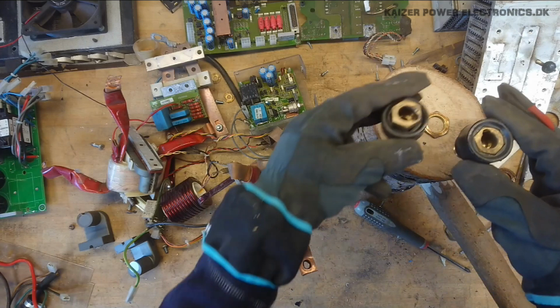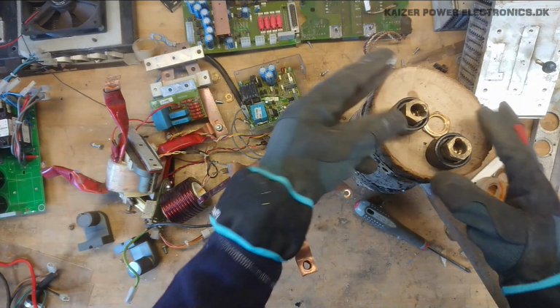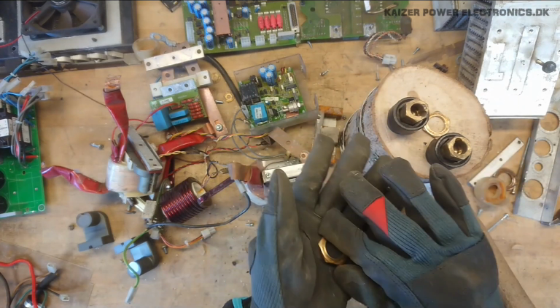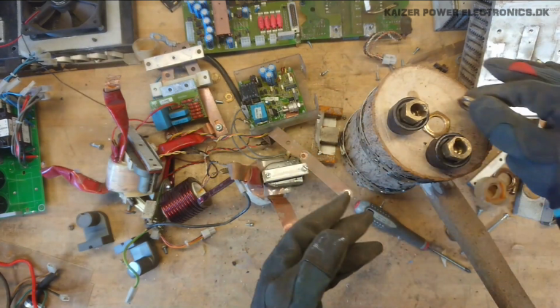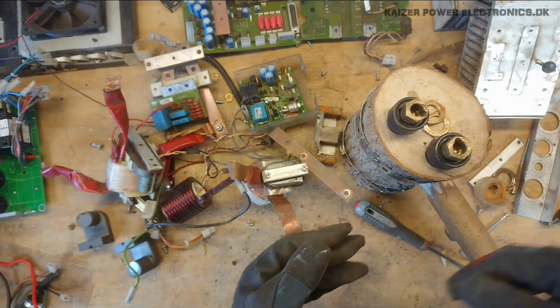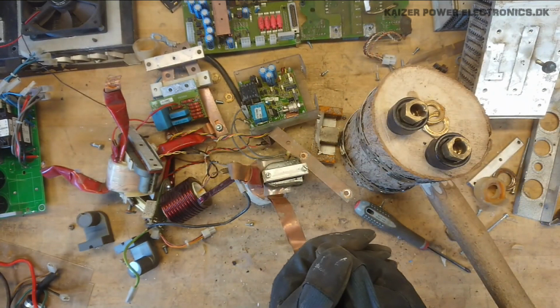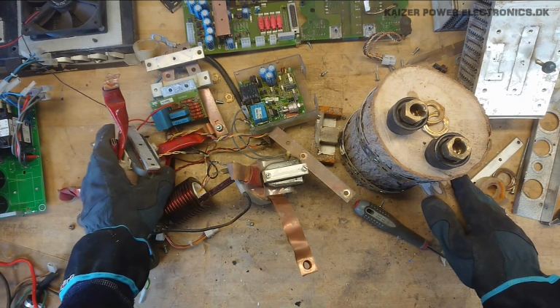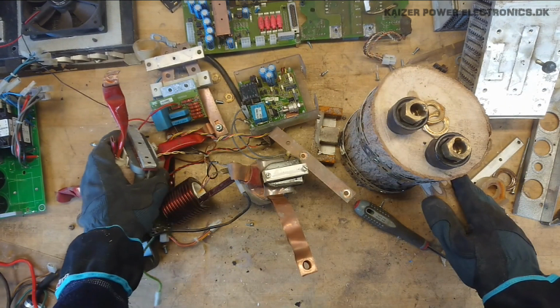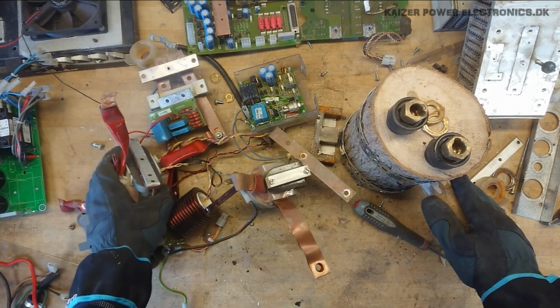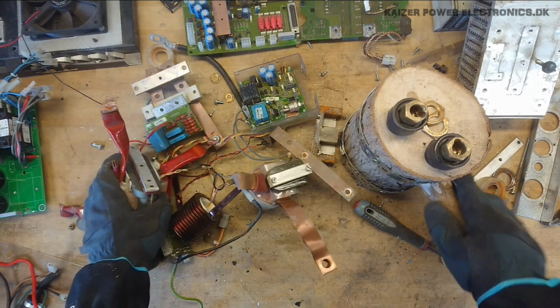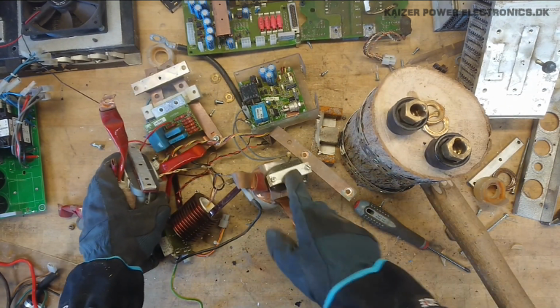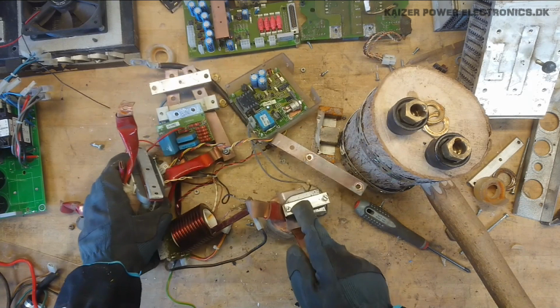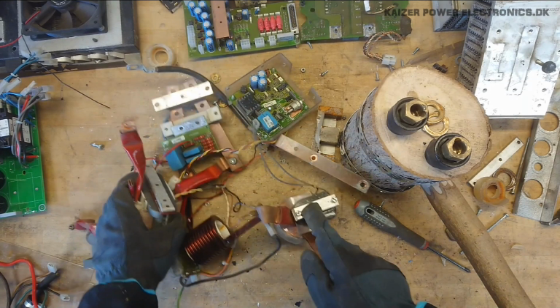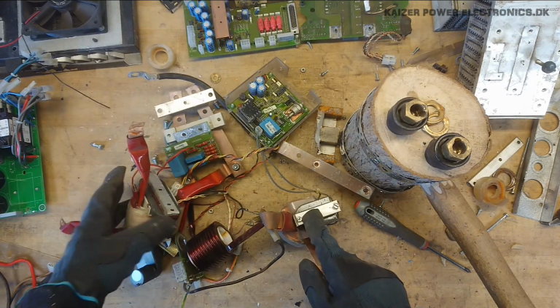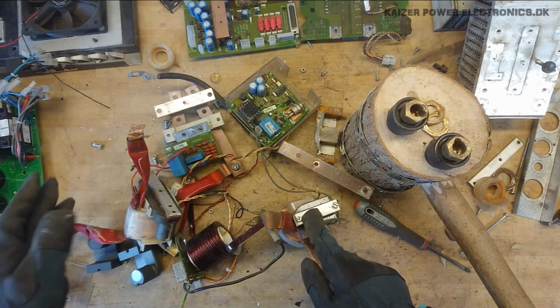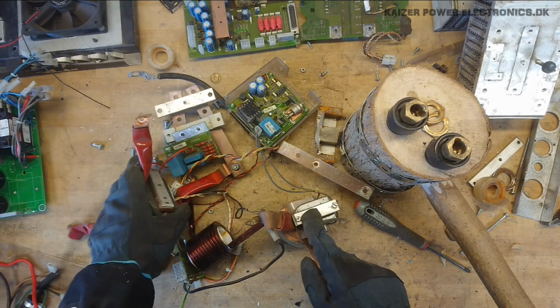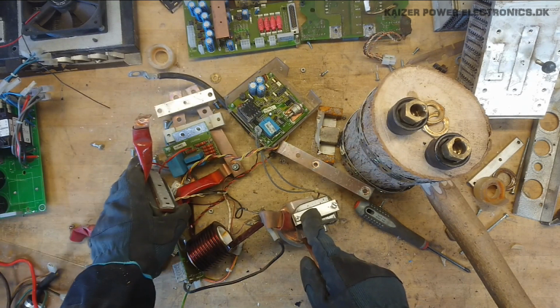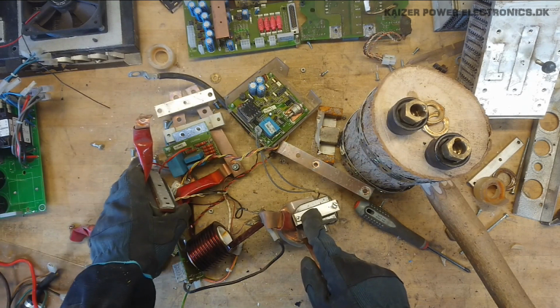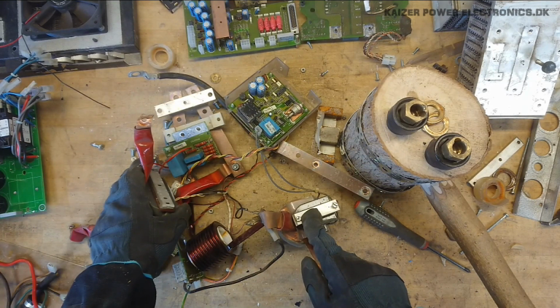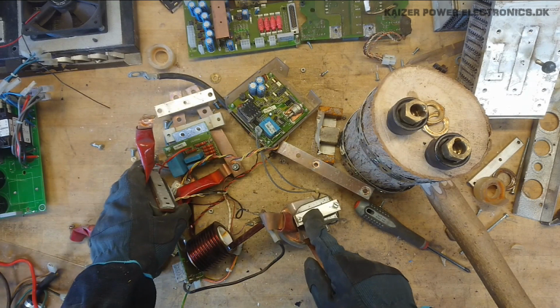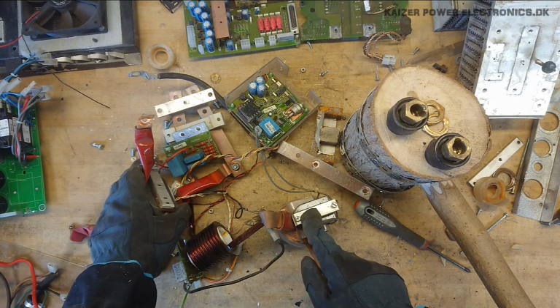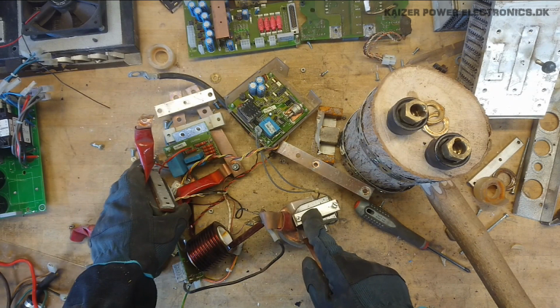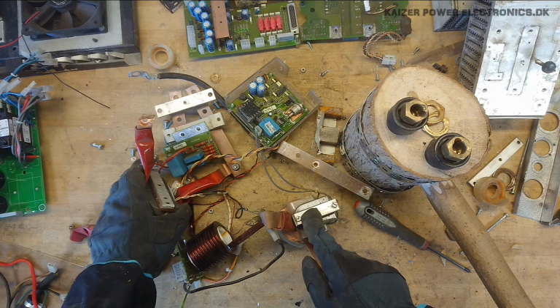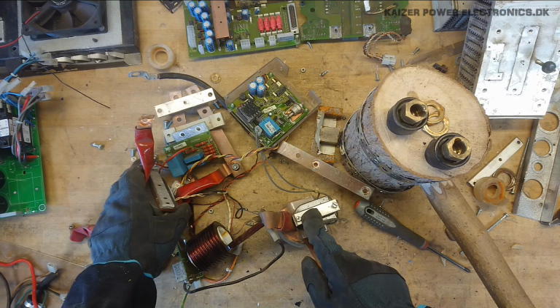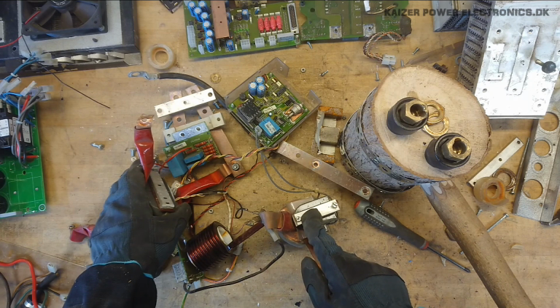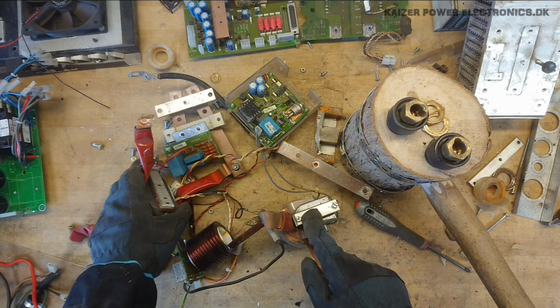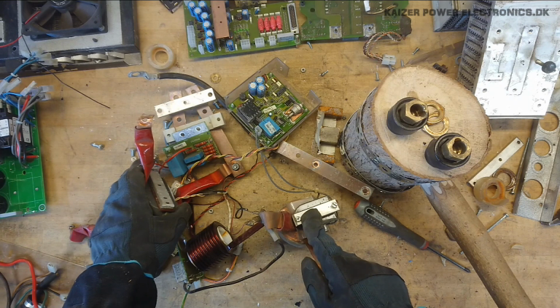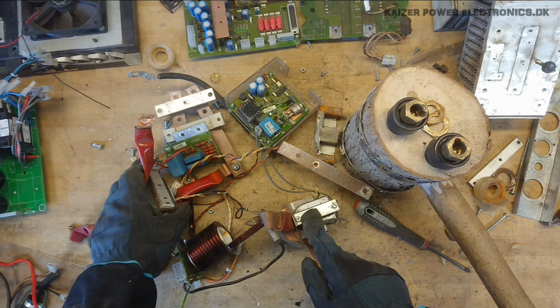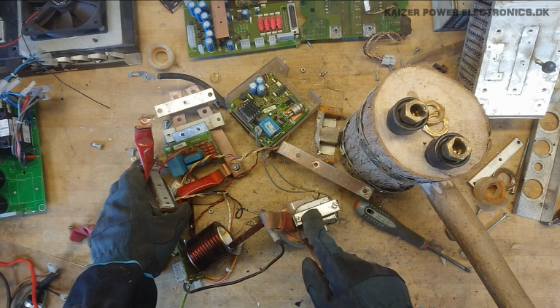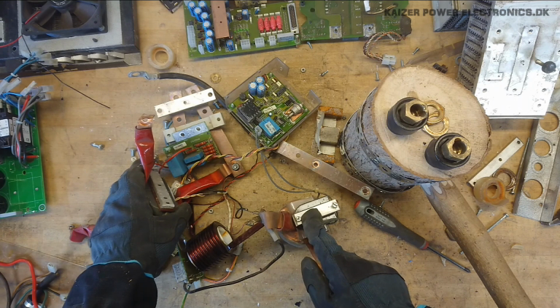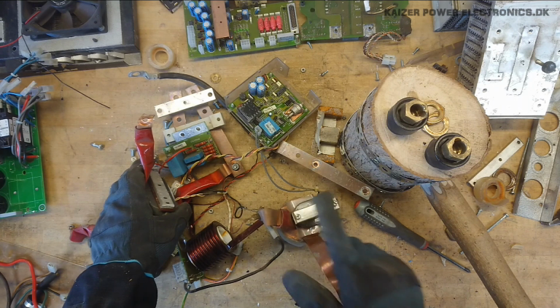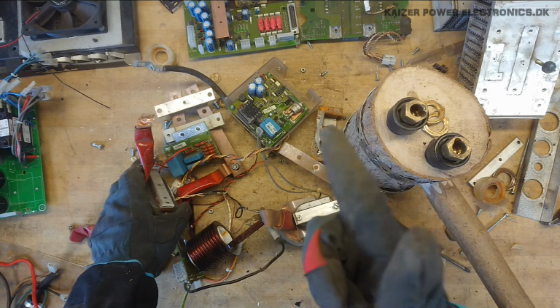Also a couple of nice parts to salvage. I hope you enjoyed this teardown of the Megatronic Pilot 1800 welding inverter slash TIG welder. Until next time — see ya.